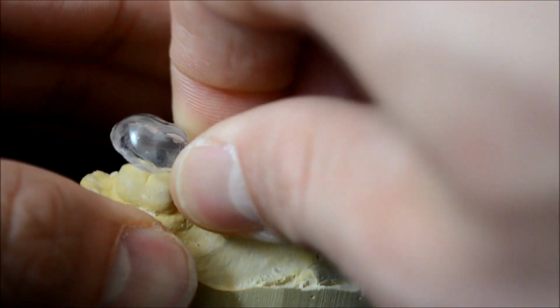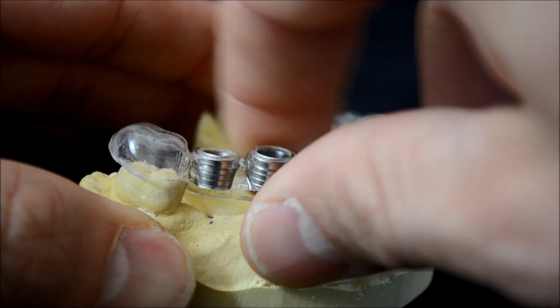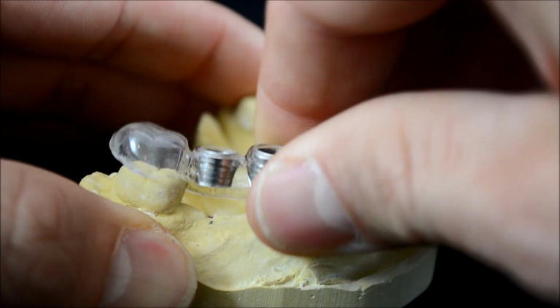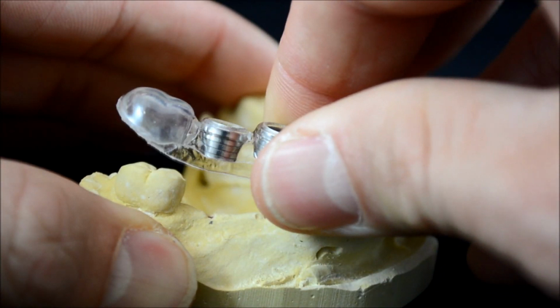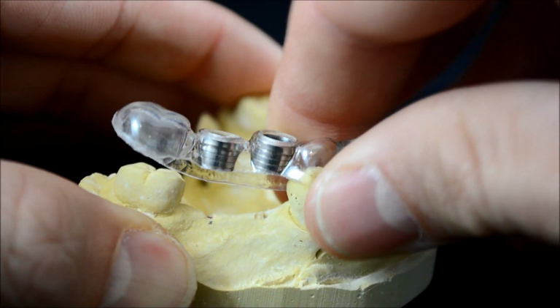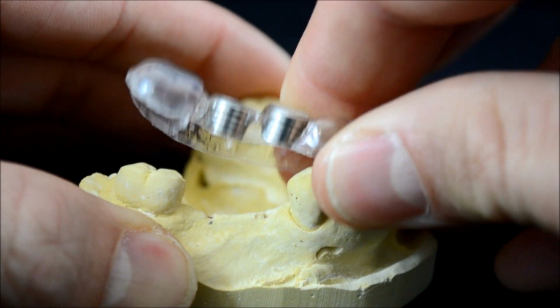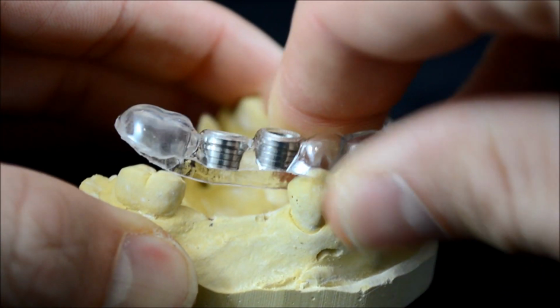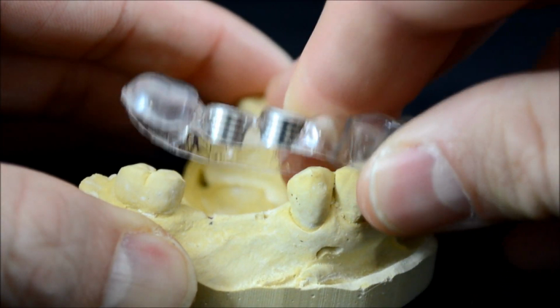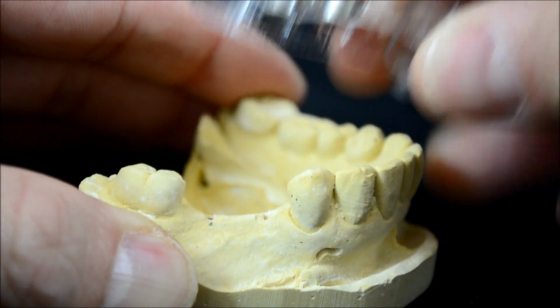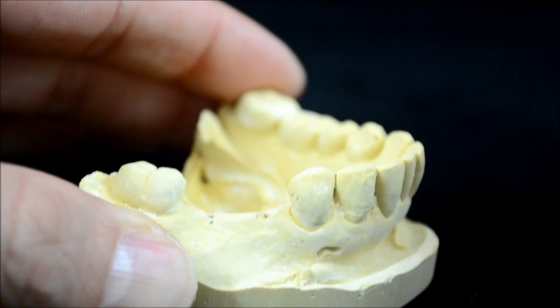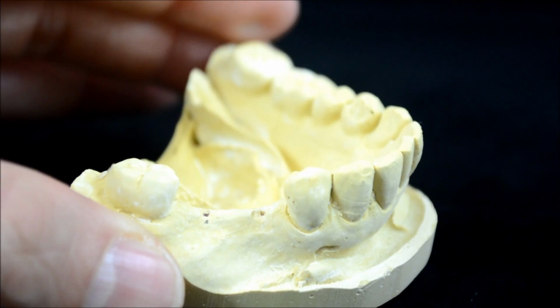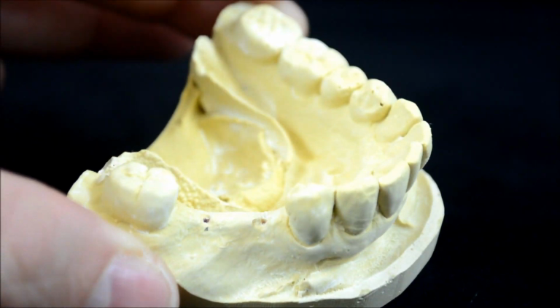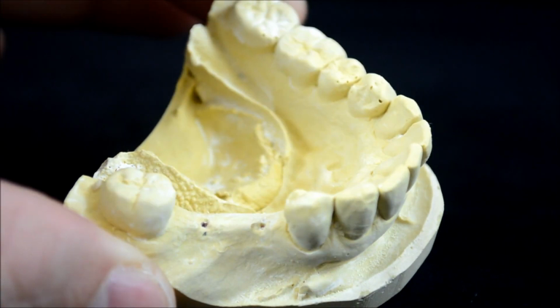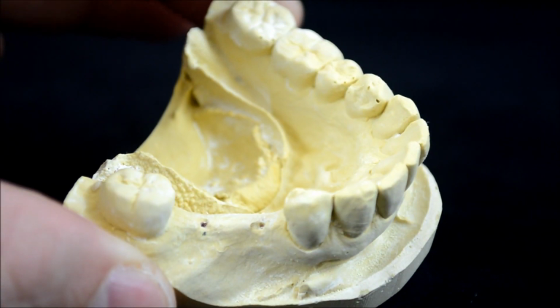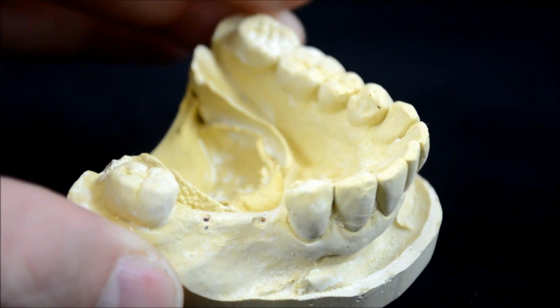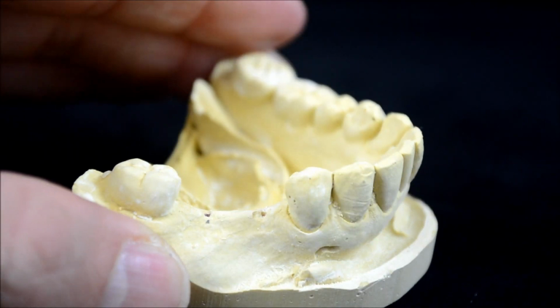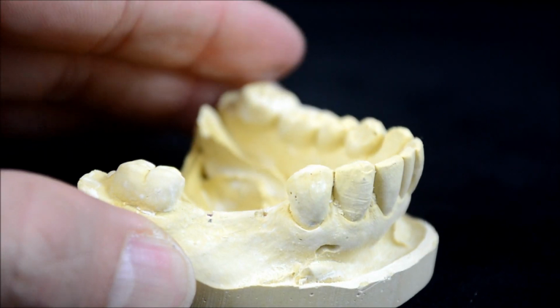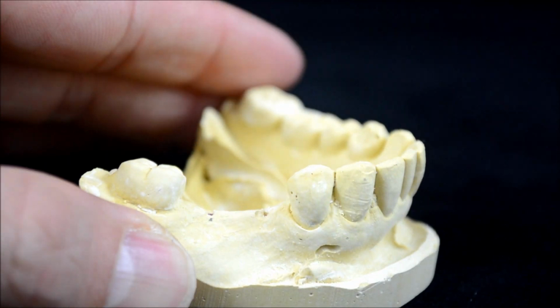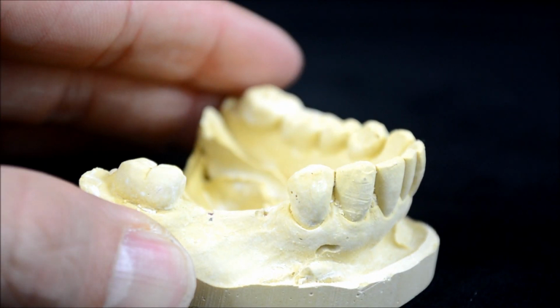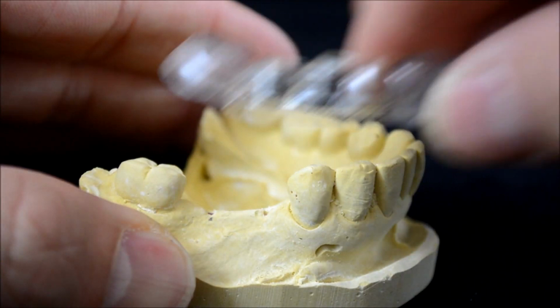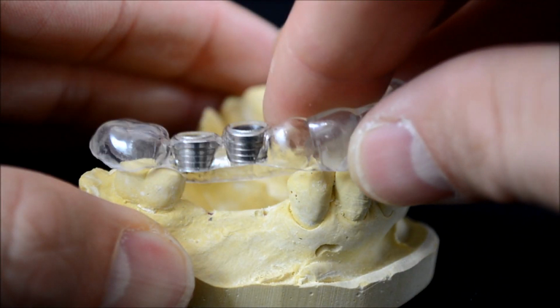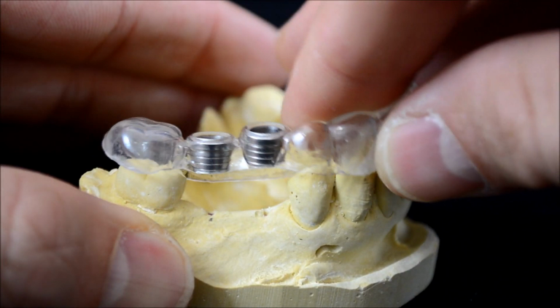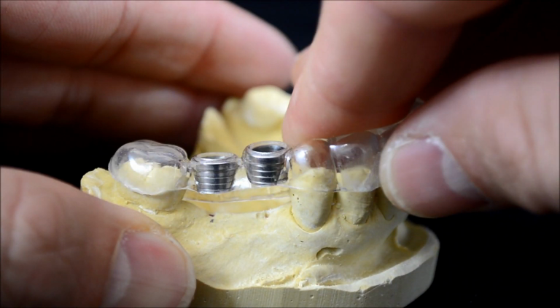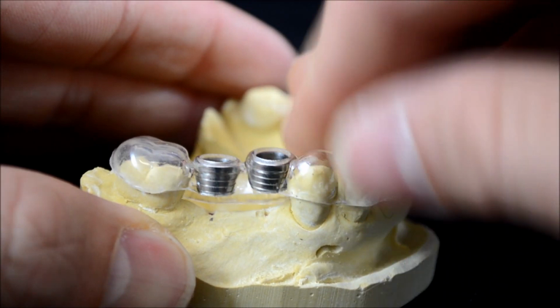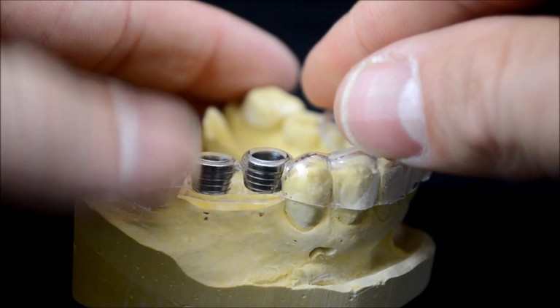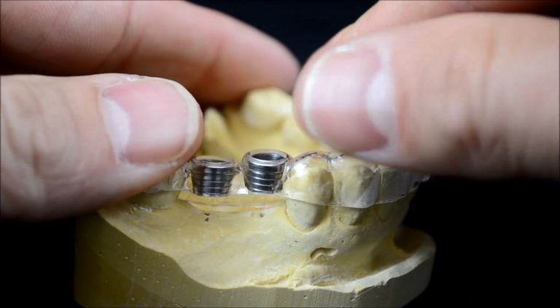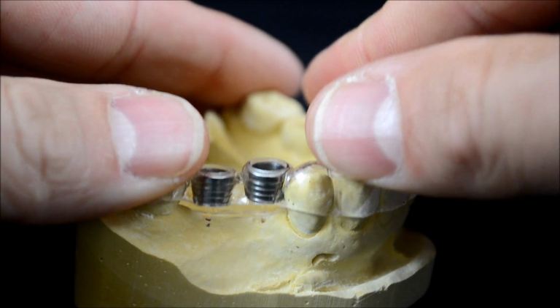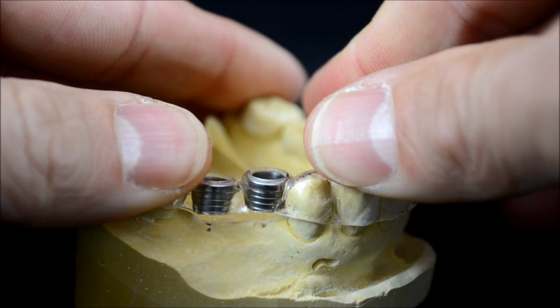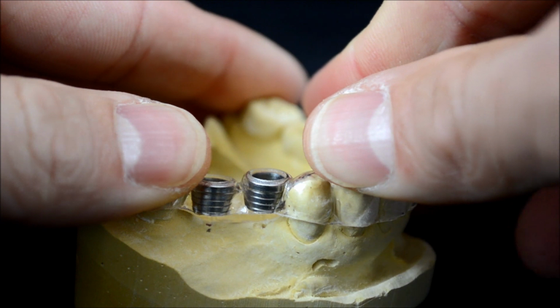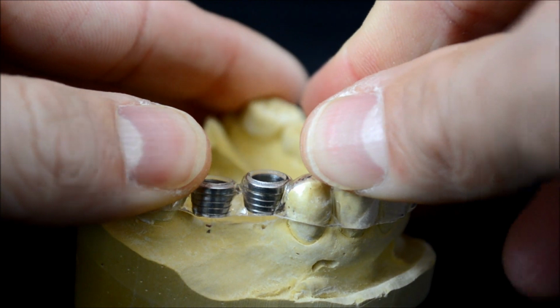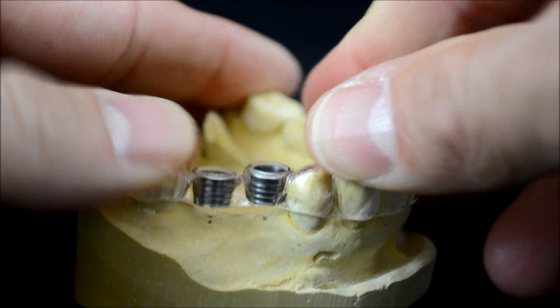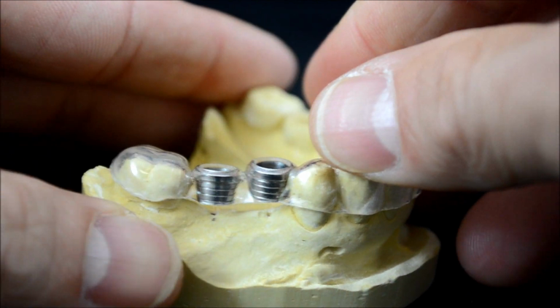At this point you may like to remove the guide and ensure you are satisfied with the entry points you had planned. Notice how retentive the guide is. This would also be the time to reflect a flap if needed.